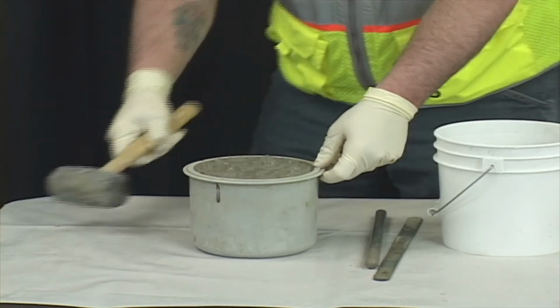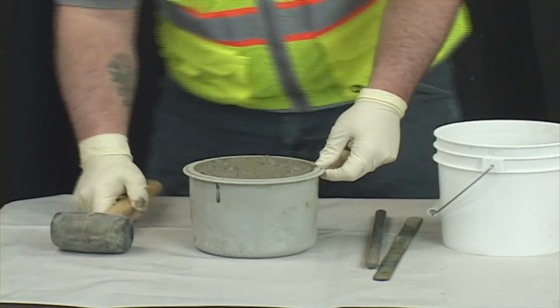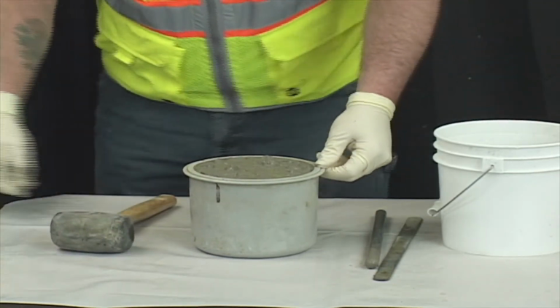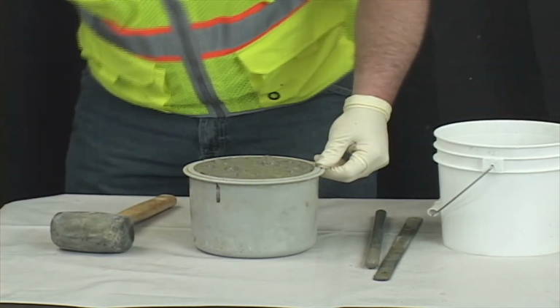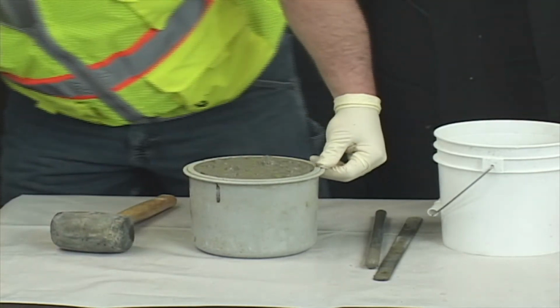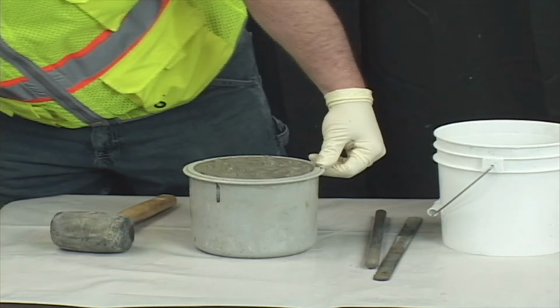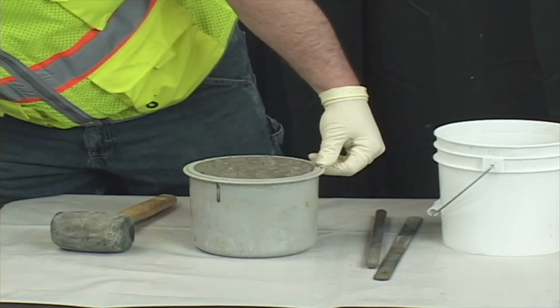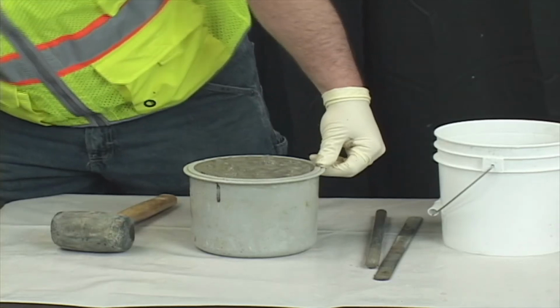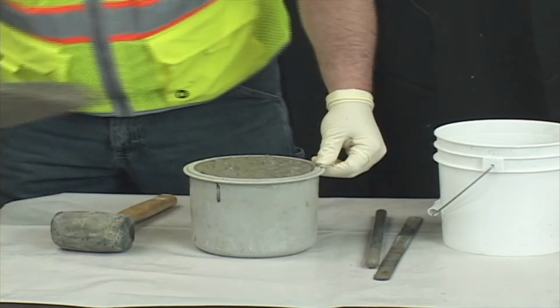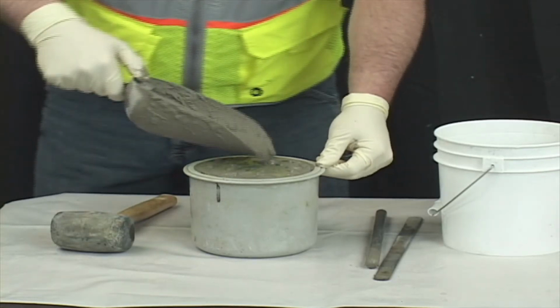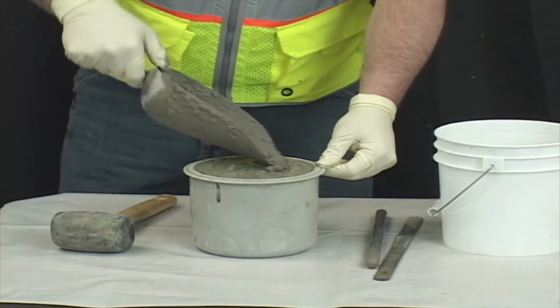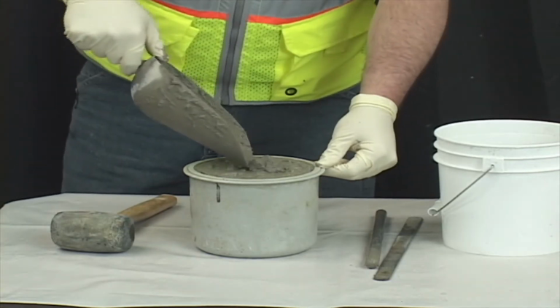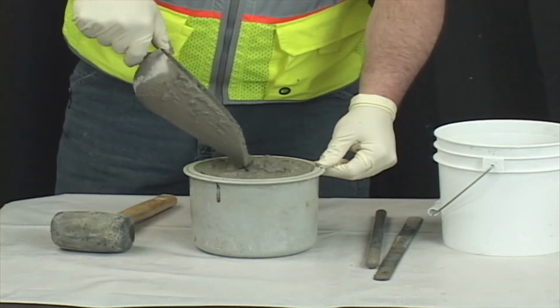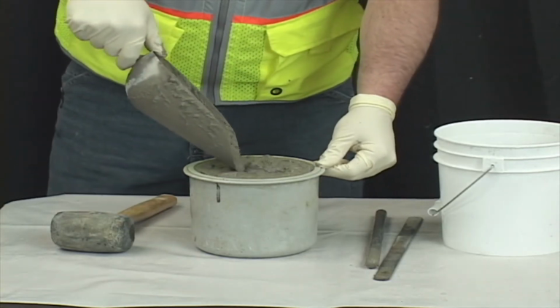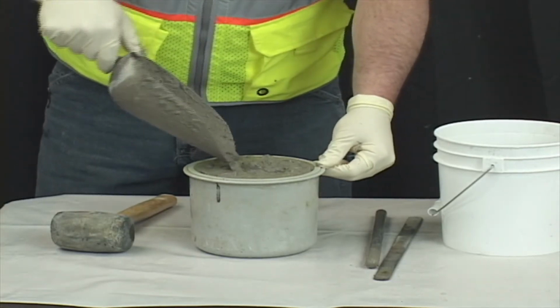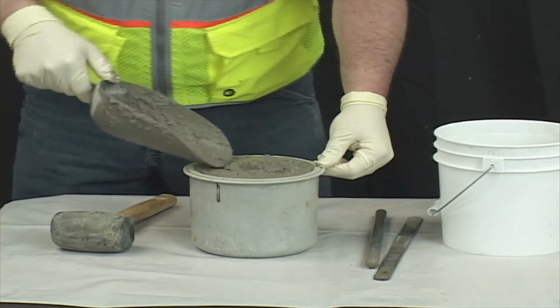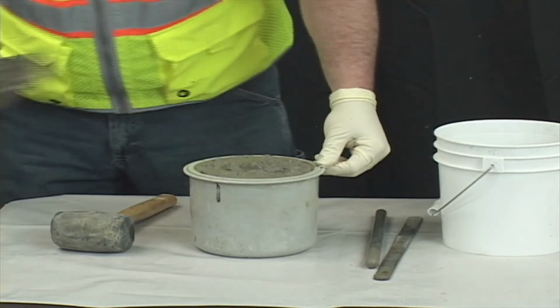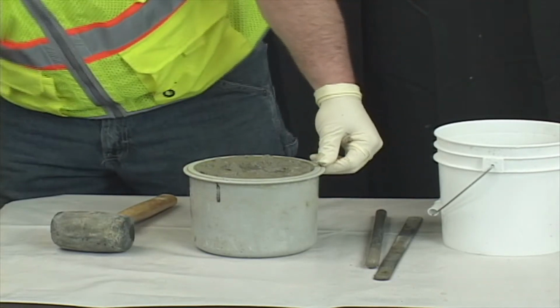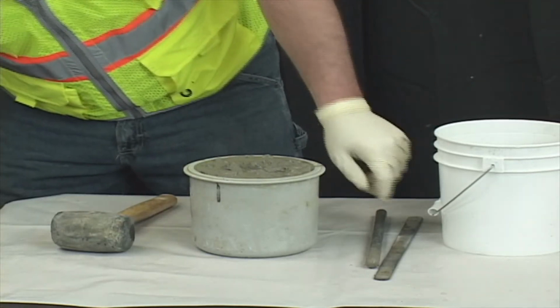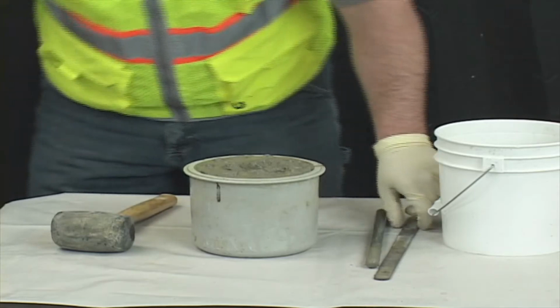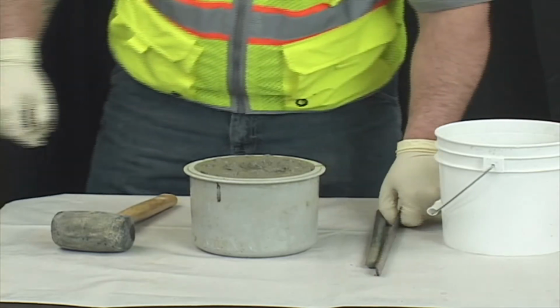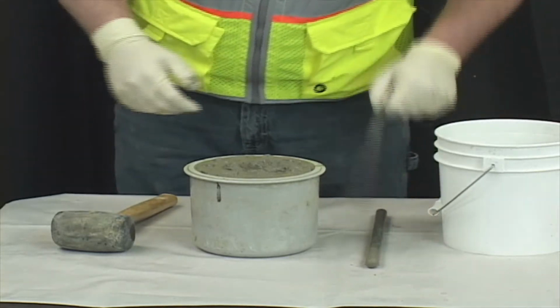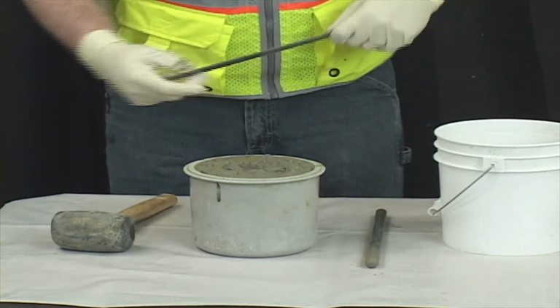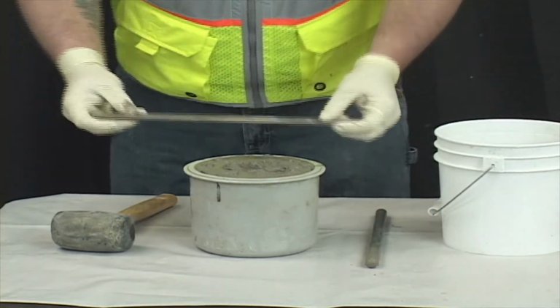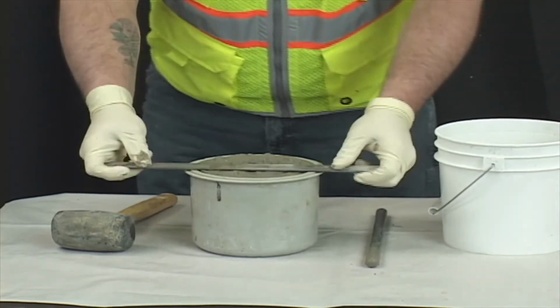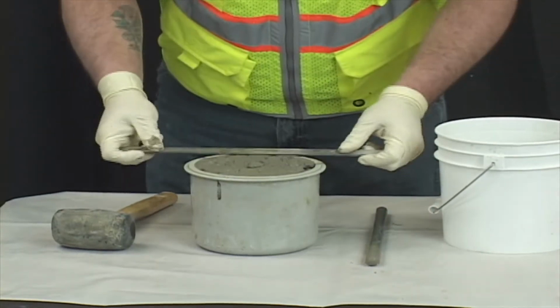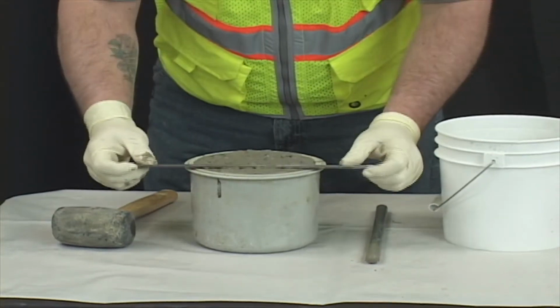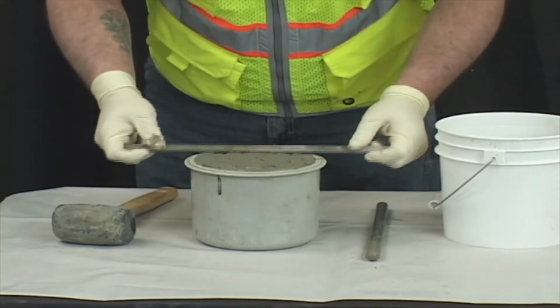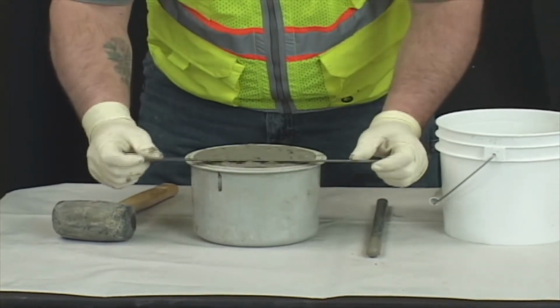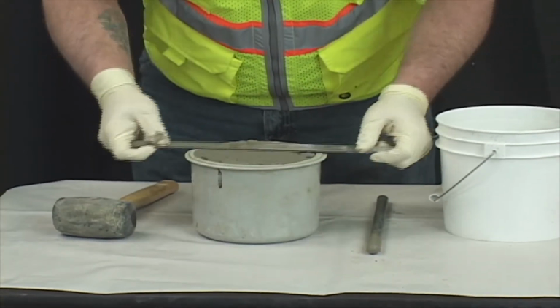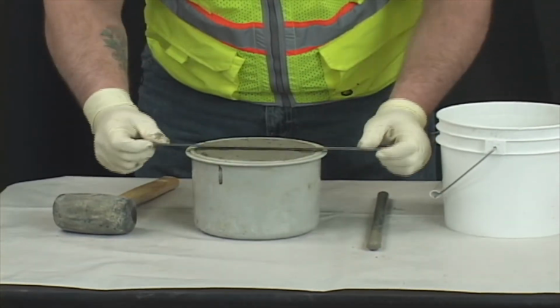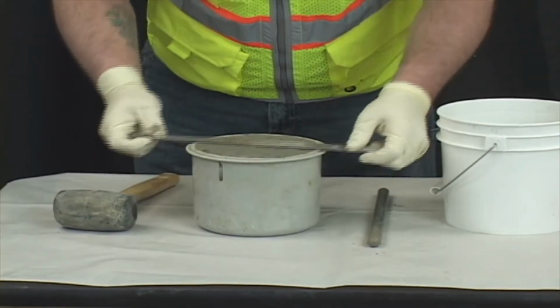After tapping with the mallet, a slight excess of concrete above the rim is acceptable. Add or remove concrete as necessary. Strike off excess concrete with the strike-off bar.